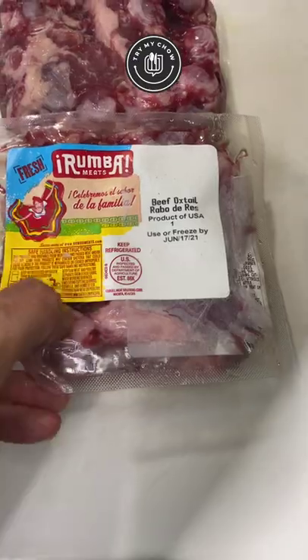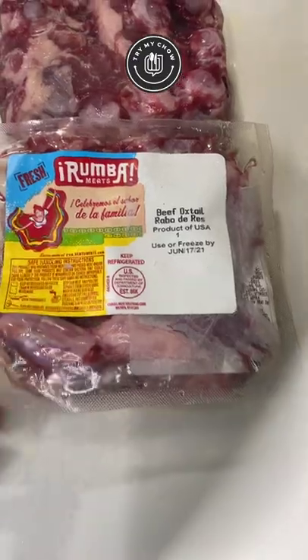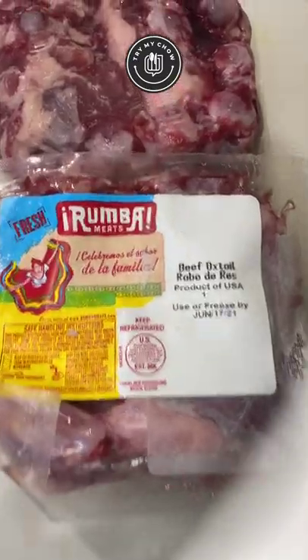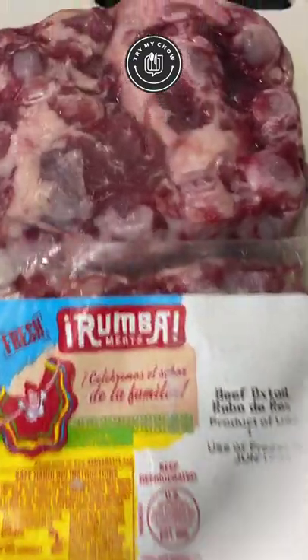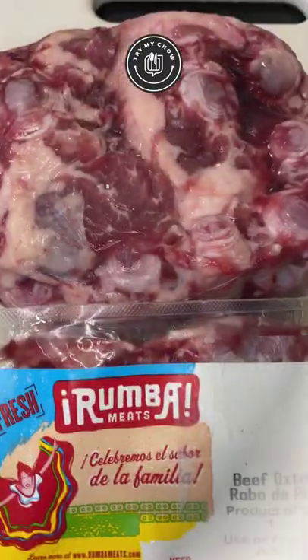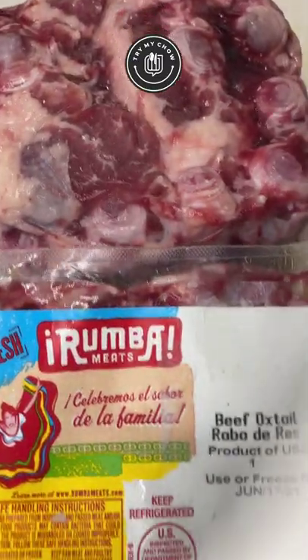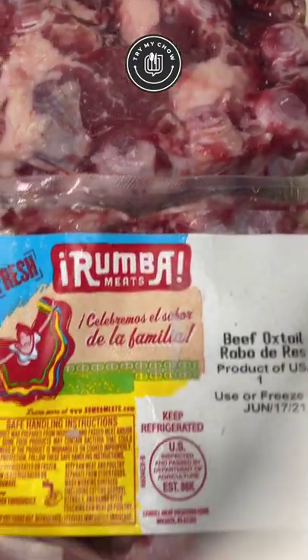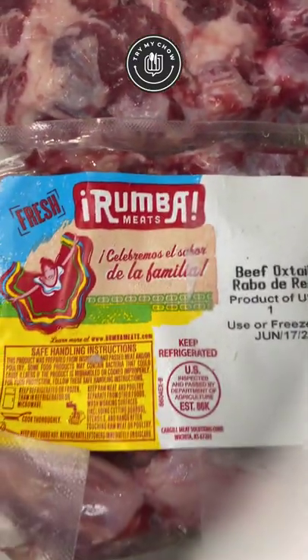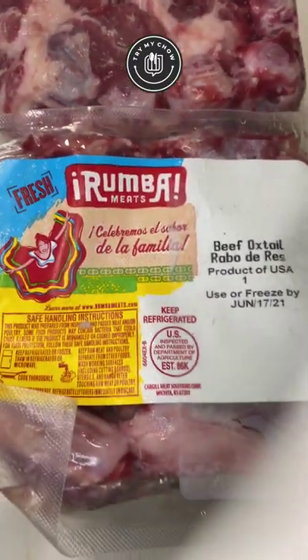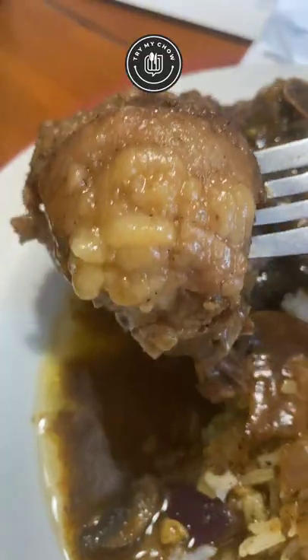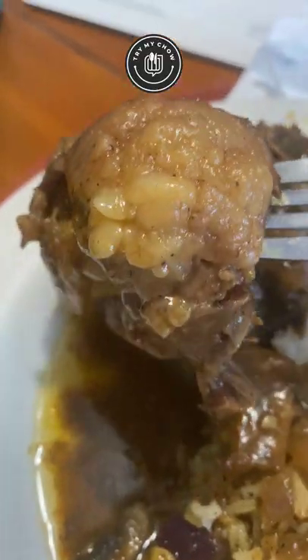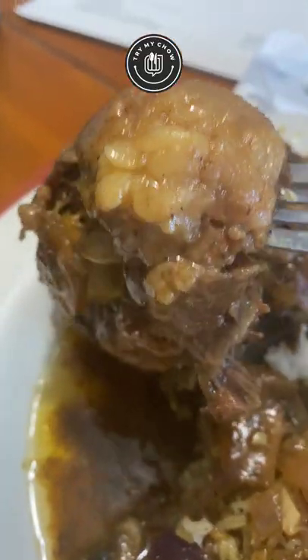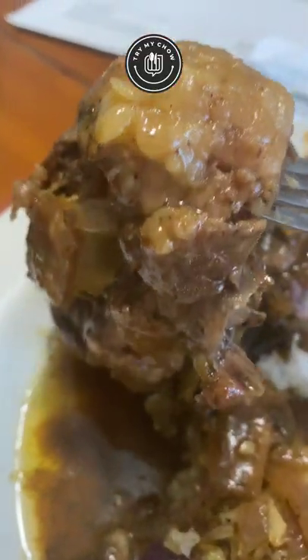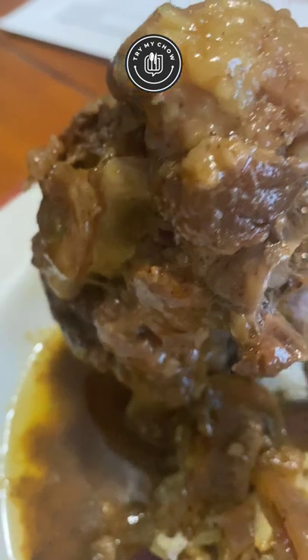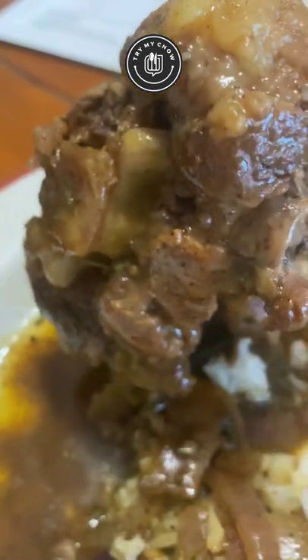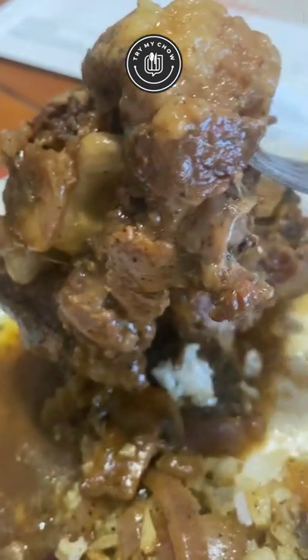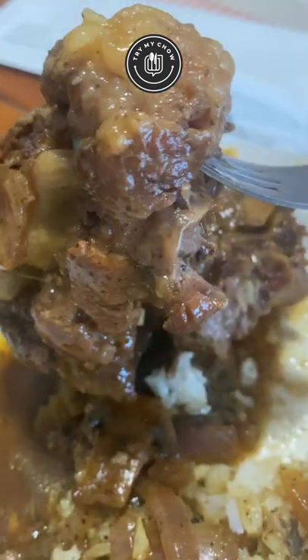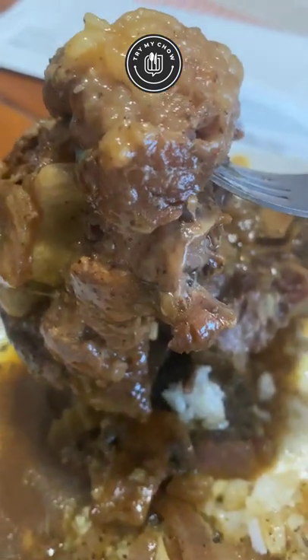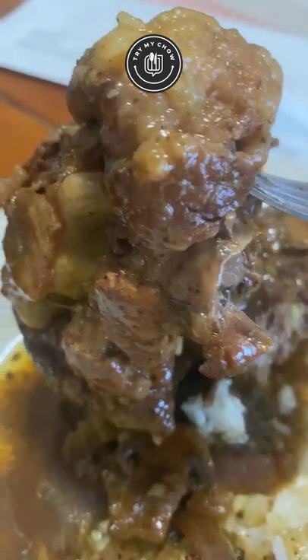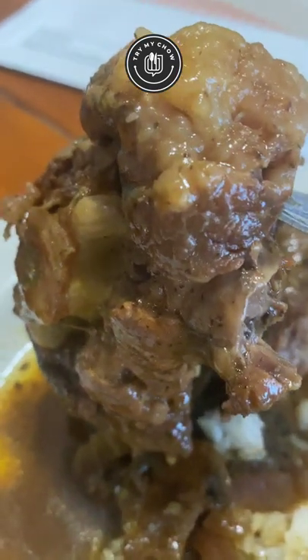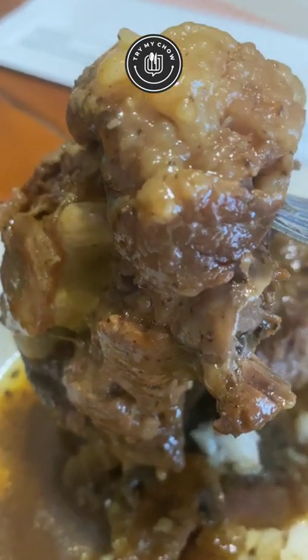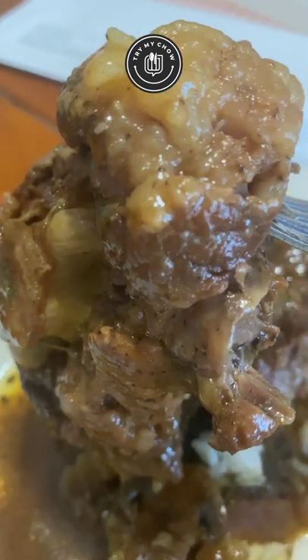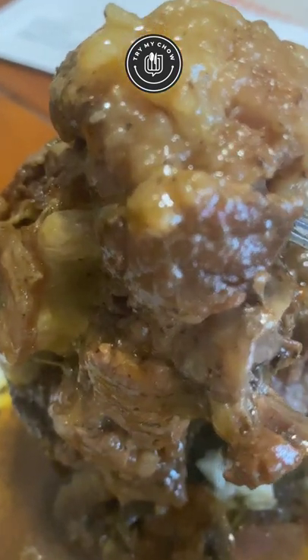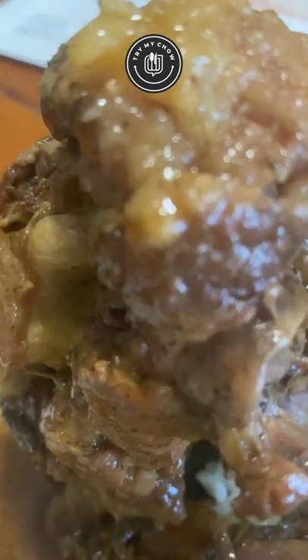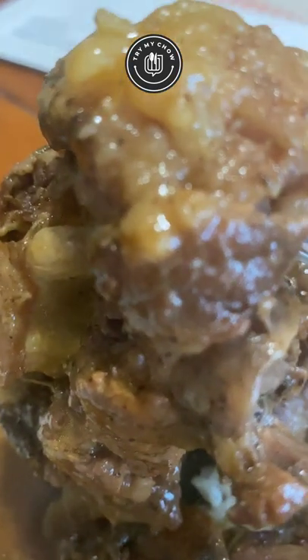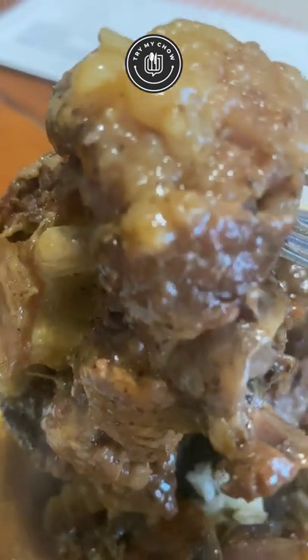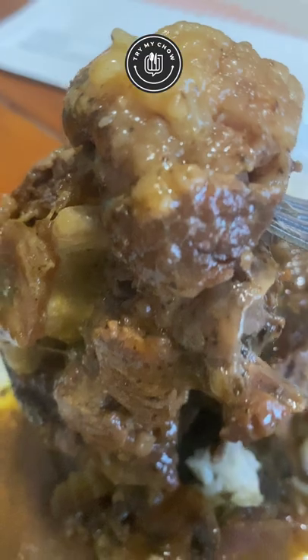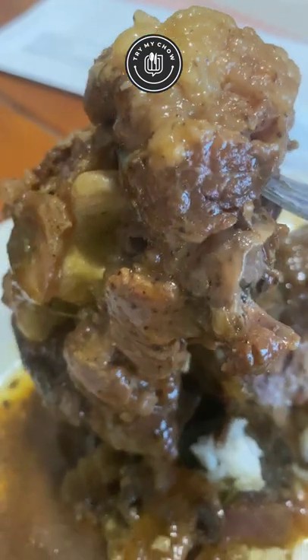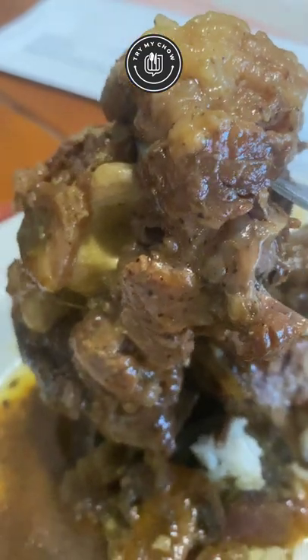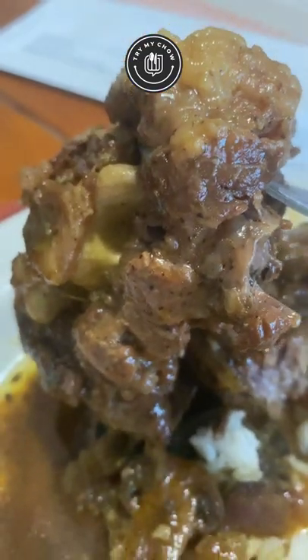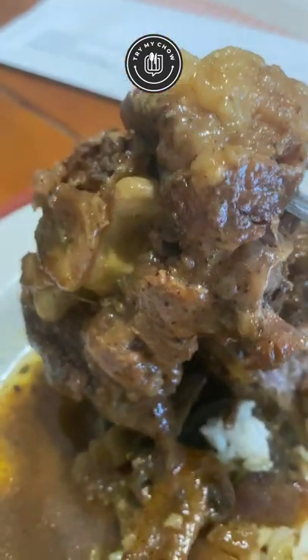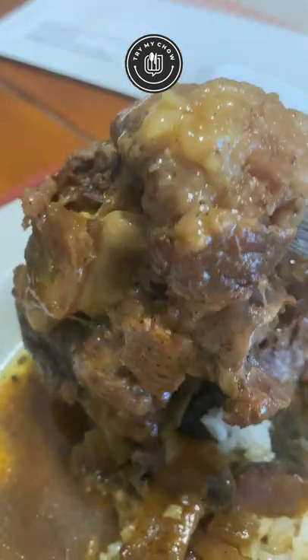Today on Try My Chow, we're going to make one of my favorite dishes: oxtail, otherwise known as jaboderes in Spanish or jabada in Brazilian Portuguese. Let's do it.